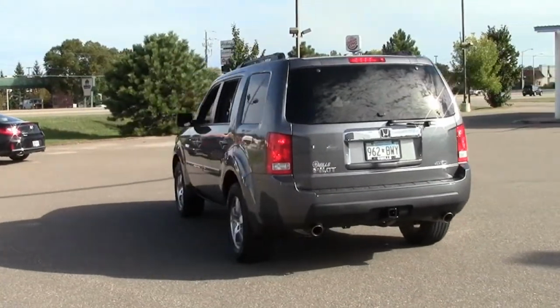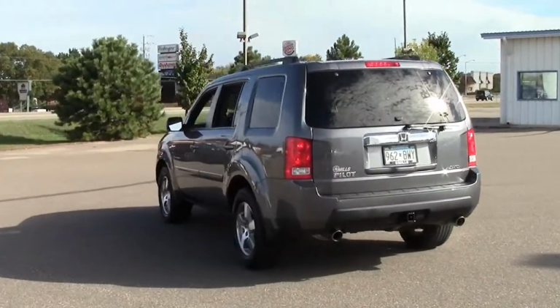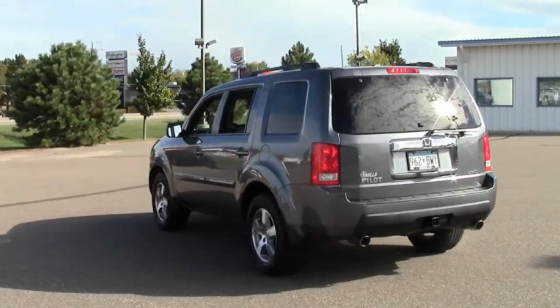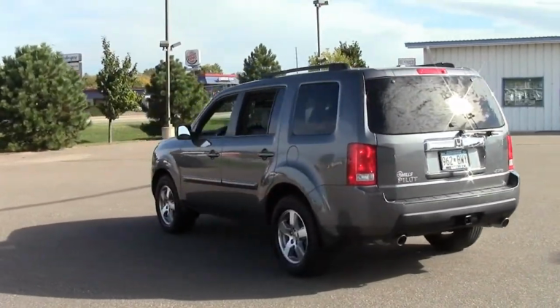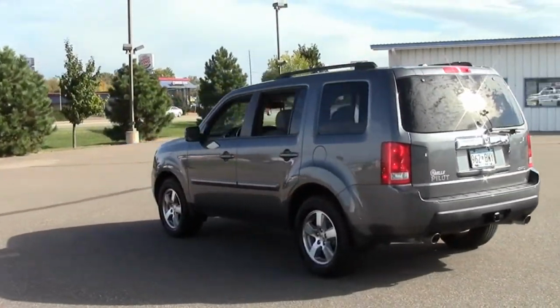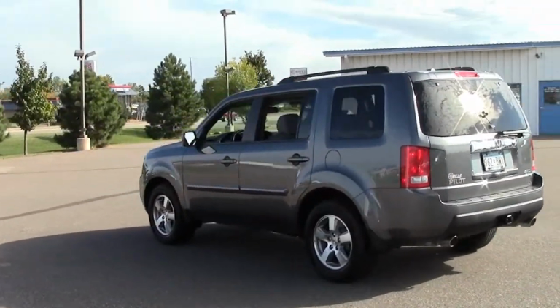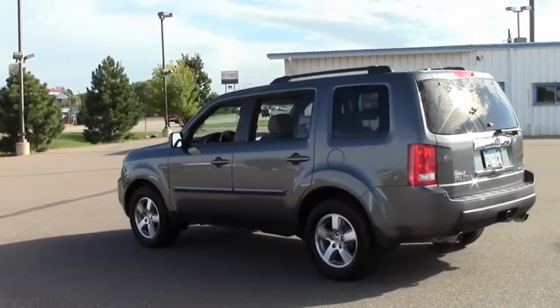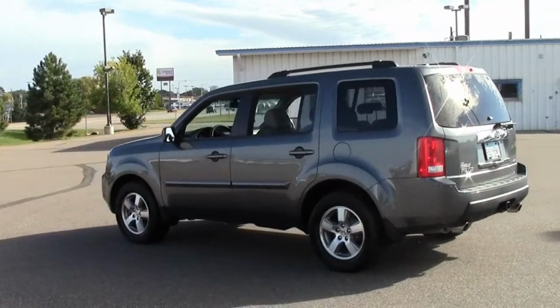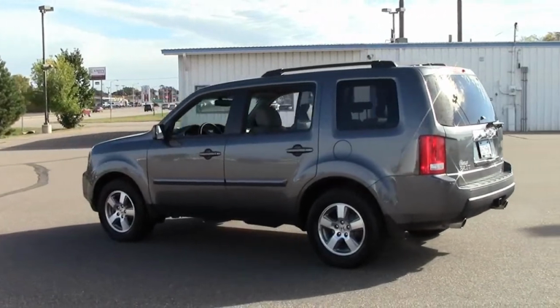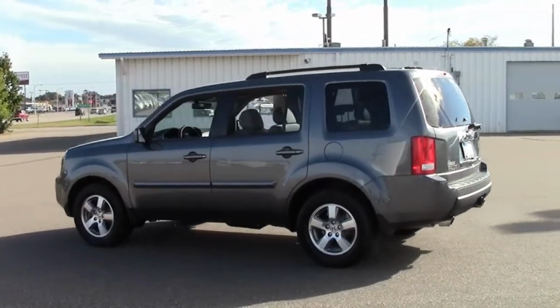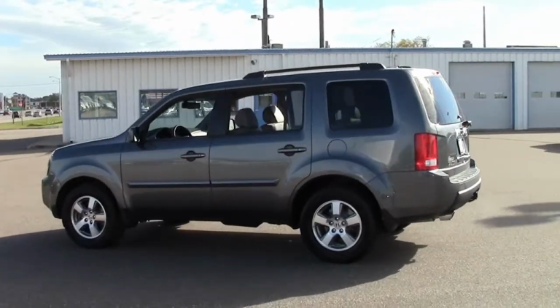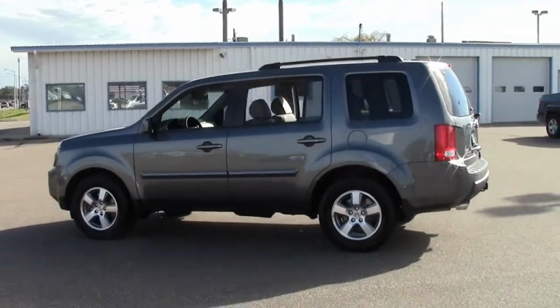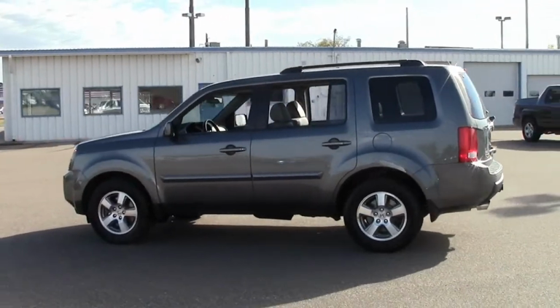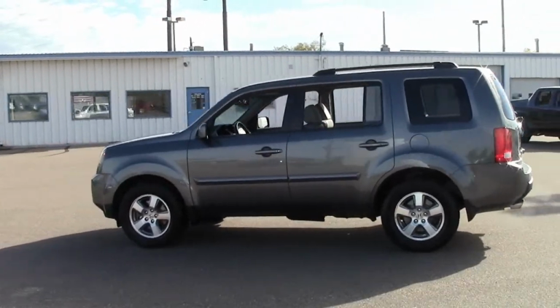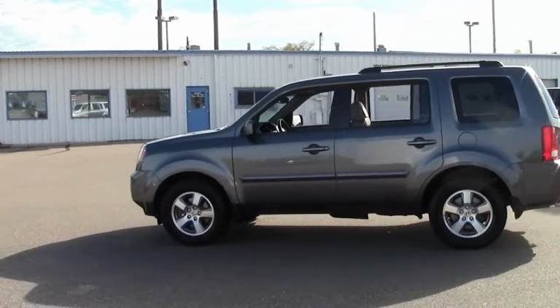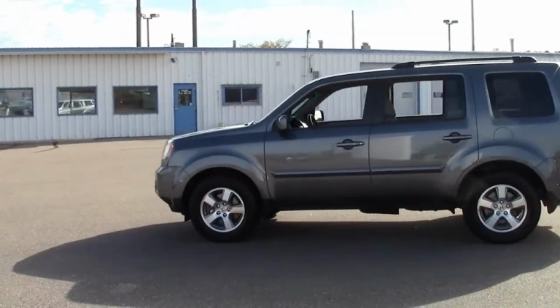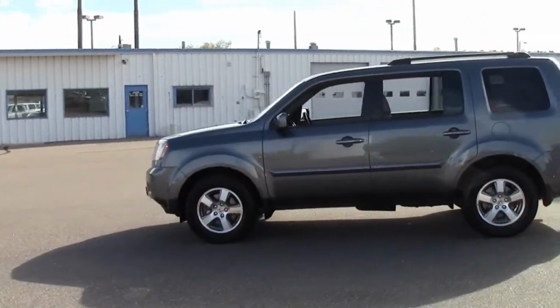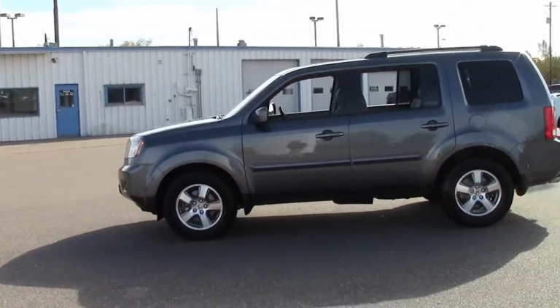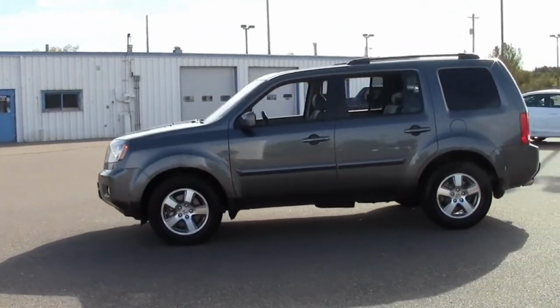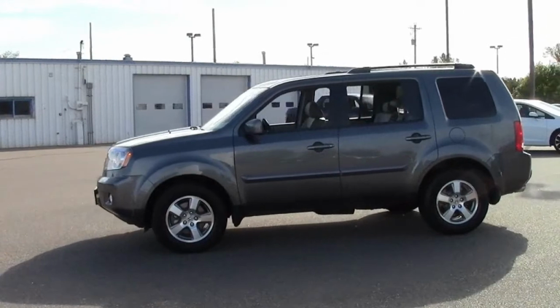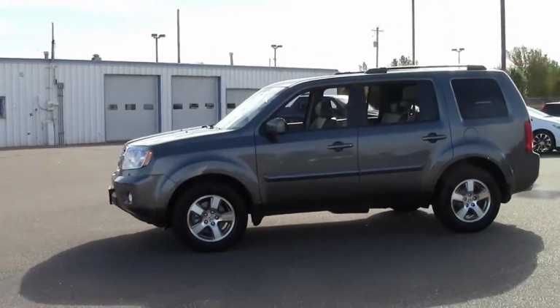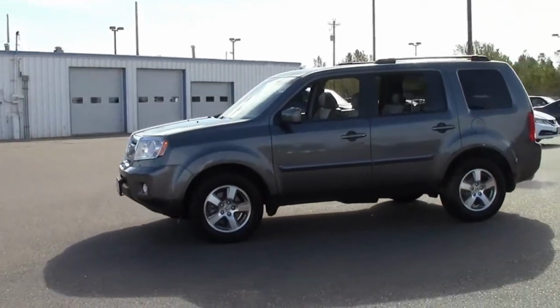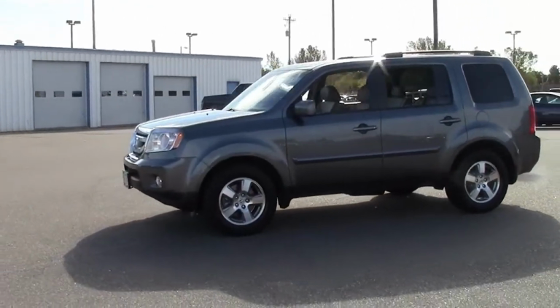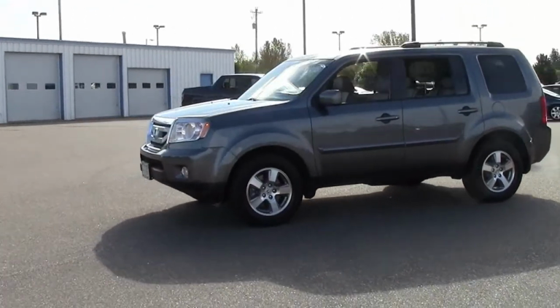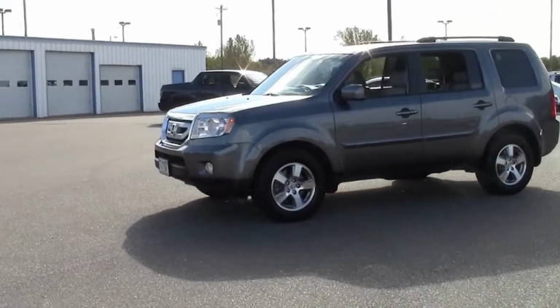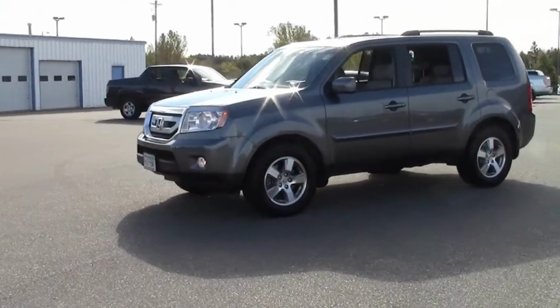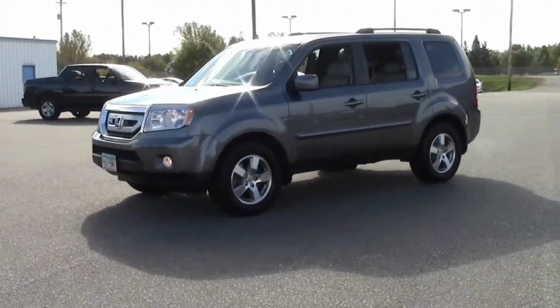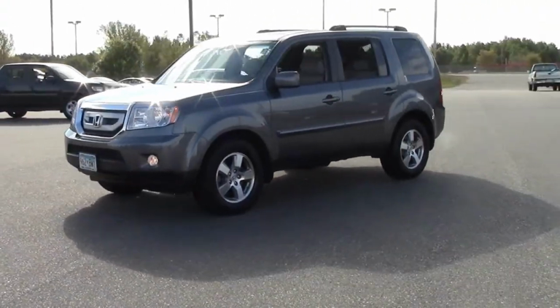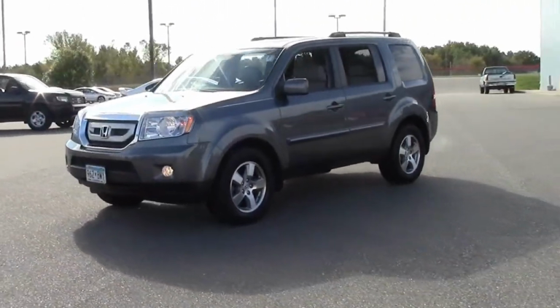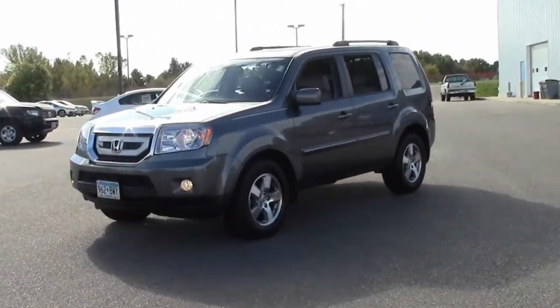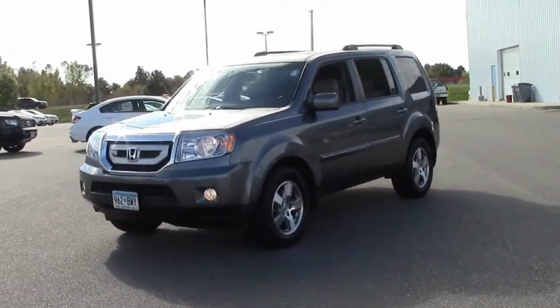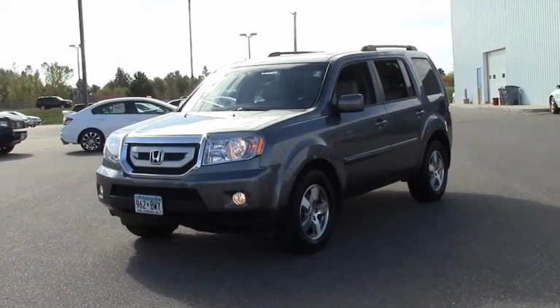This particular Pilot comes loaded with extra options you don't always see on the EXL trim line. Features include moonroof, 4-Wheel Drive, fog lamps, rear-view backup camera, tow hitch, and sharp-looking 17-inch mag wheels.